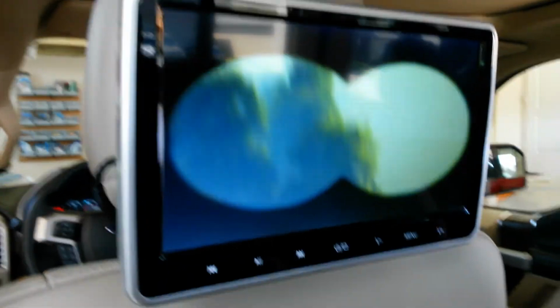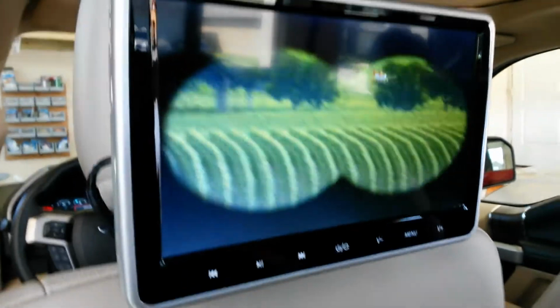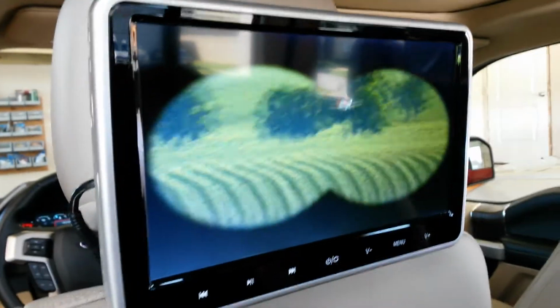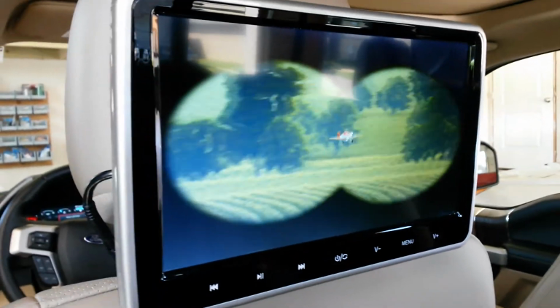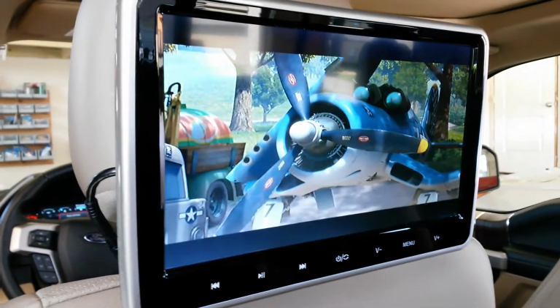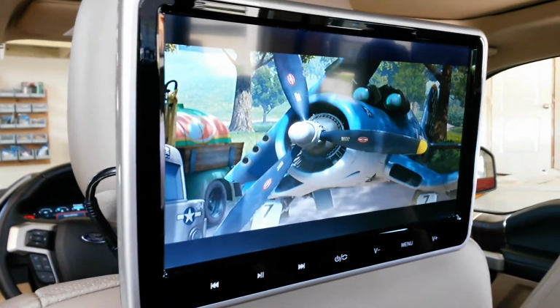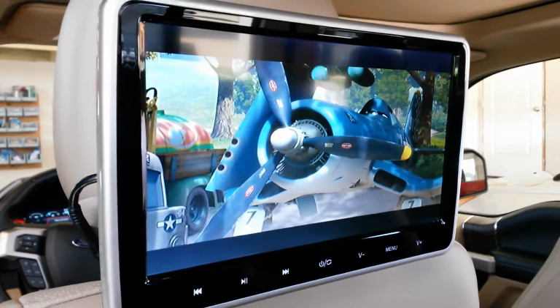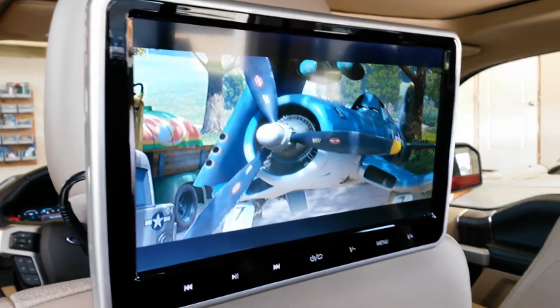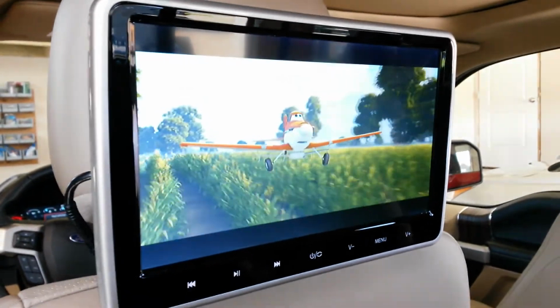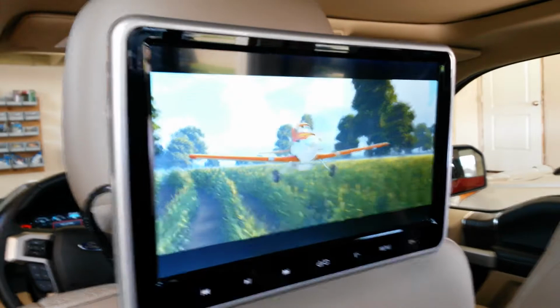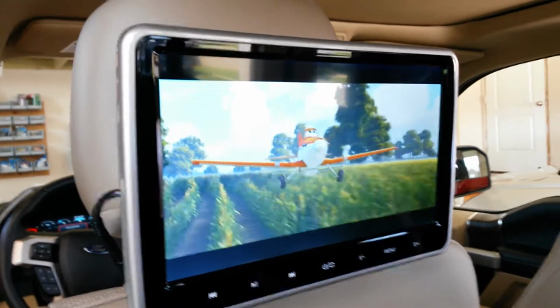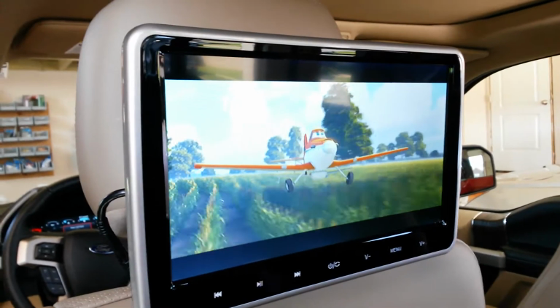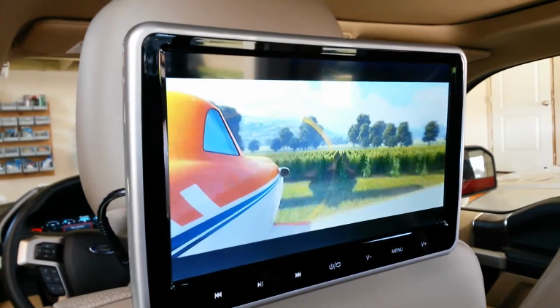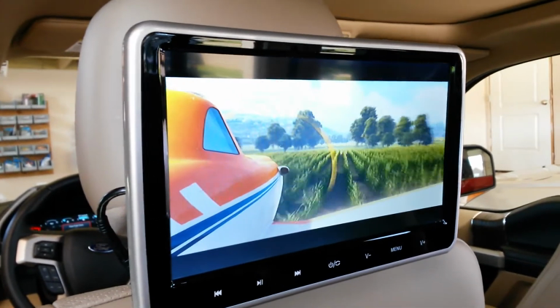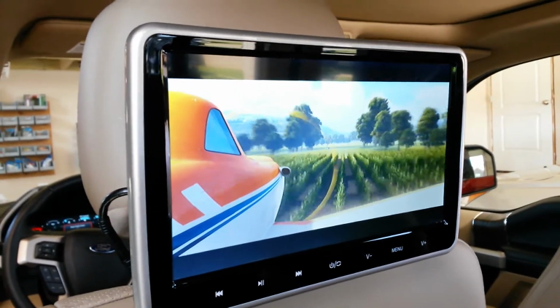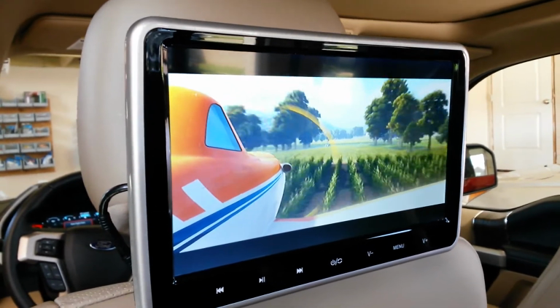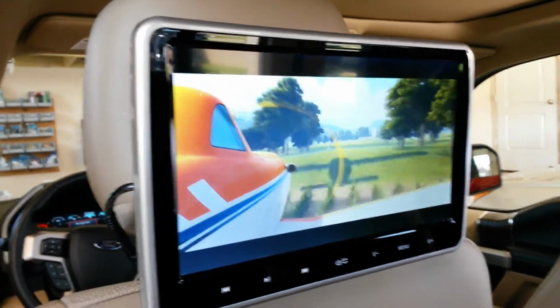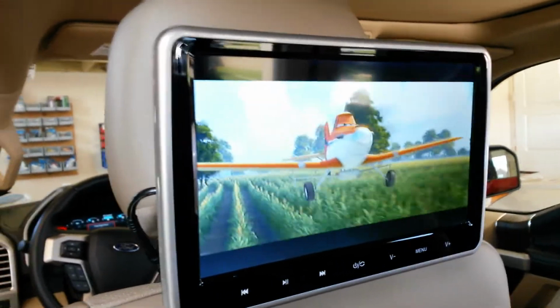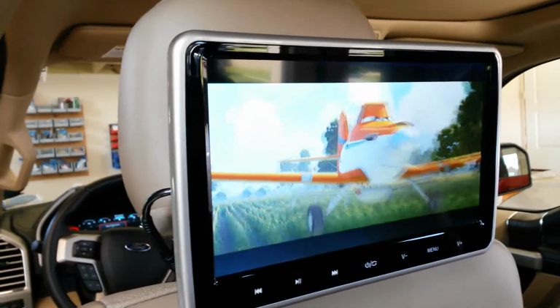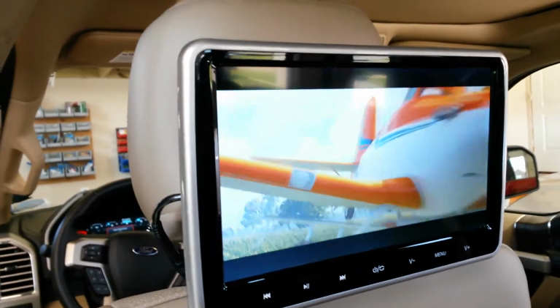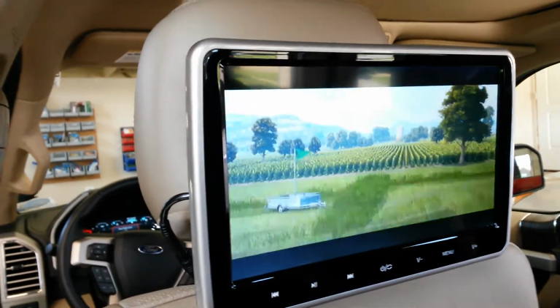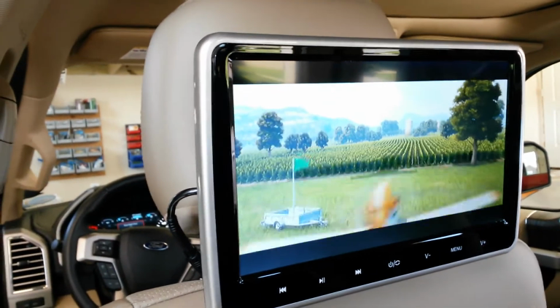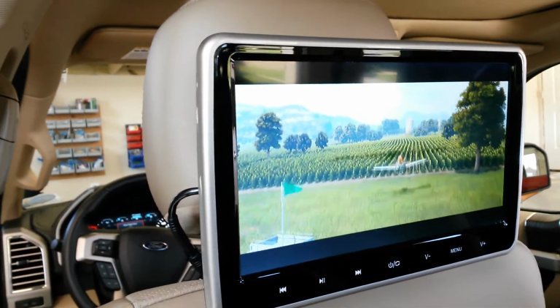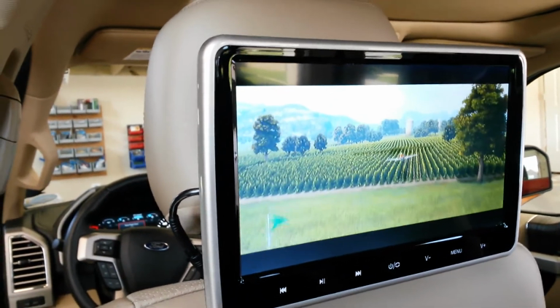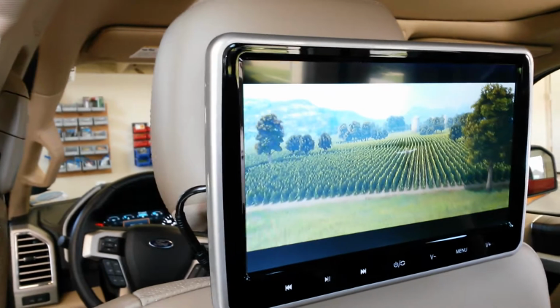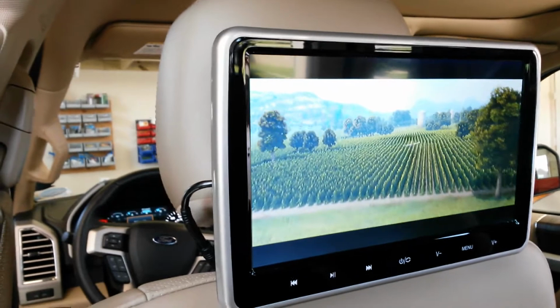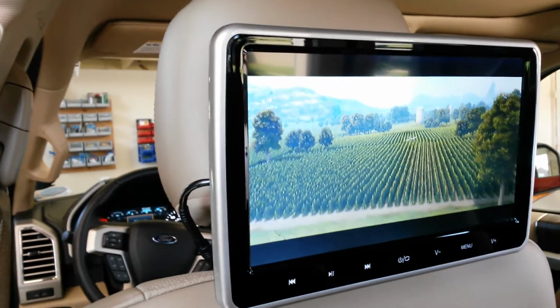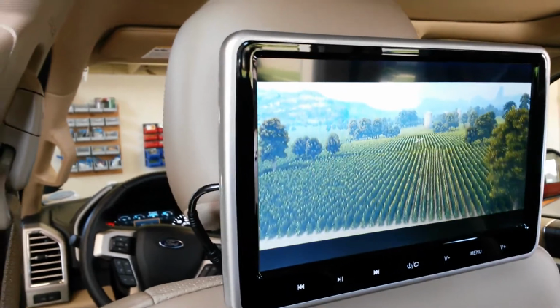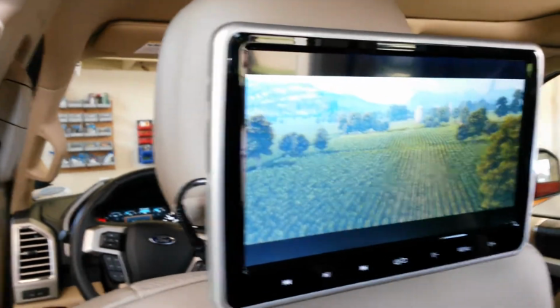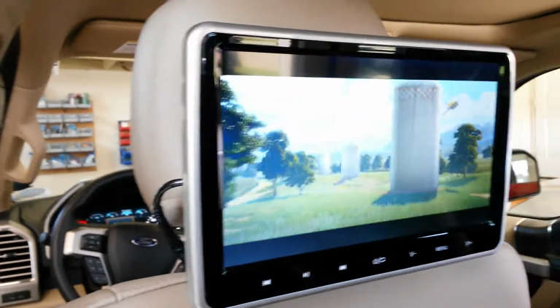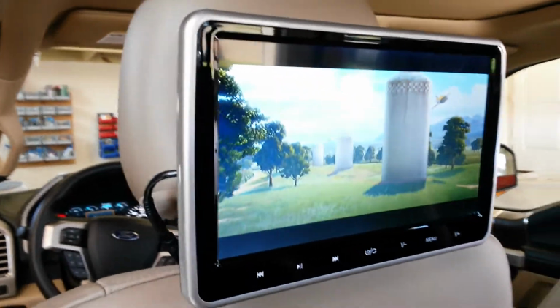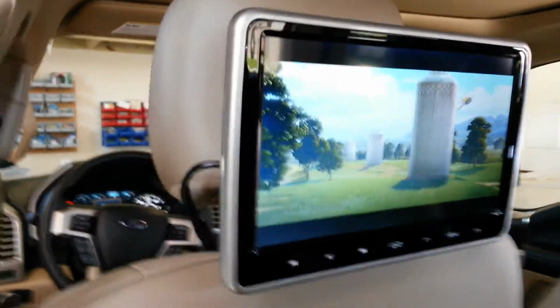Hey, I wanted to give you a quick review of the EON — that is E-O-N-O-N — C-1100A DVD player.